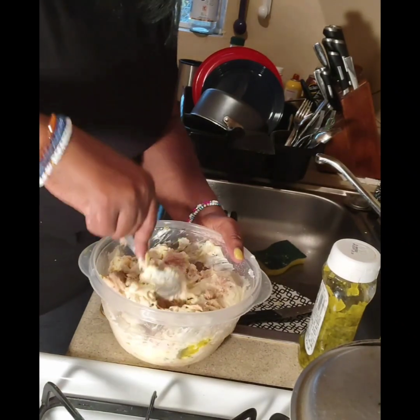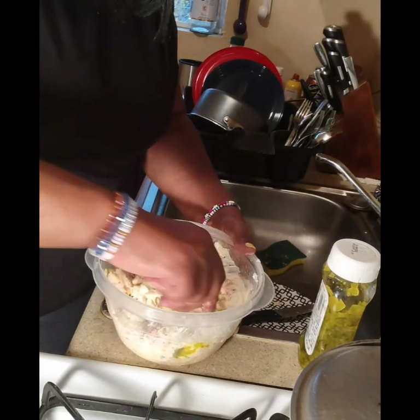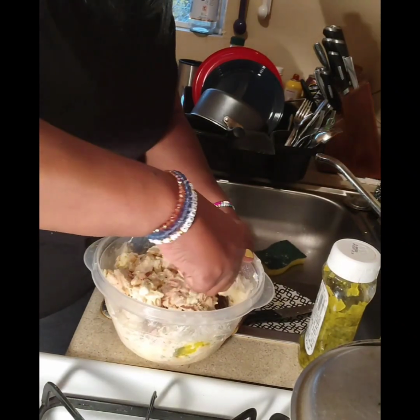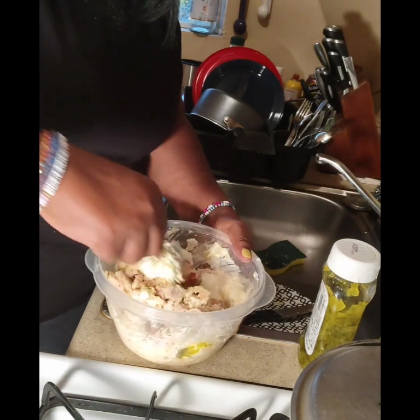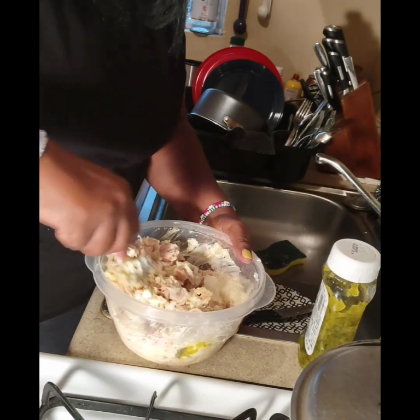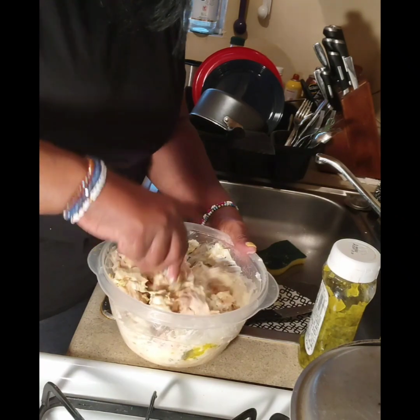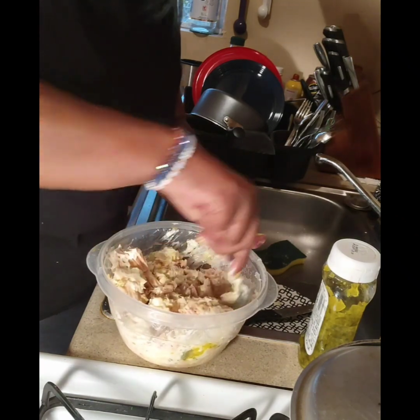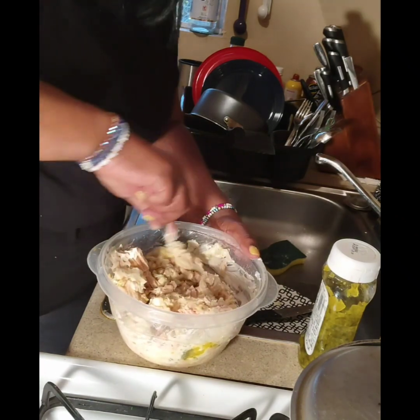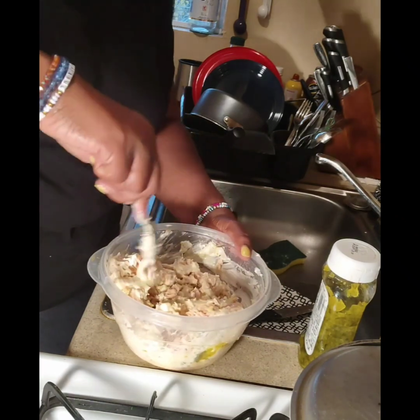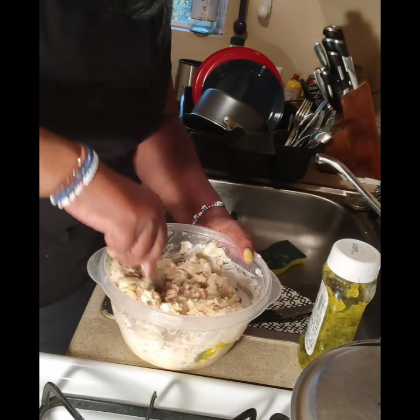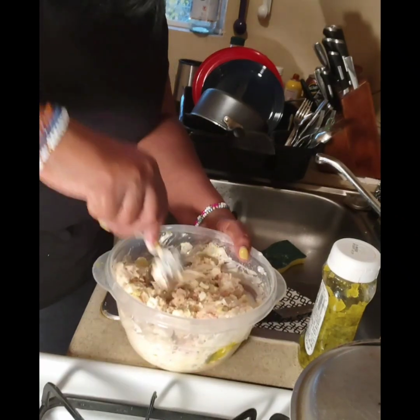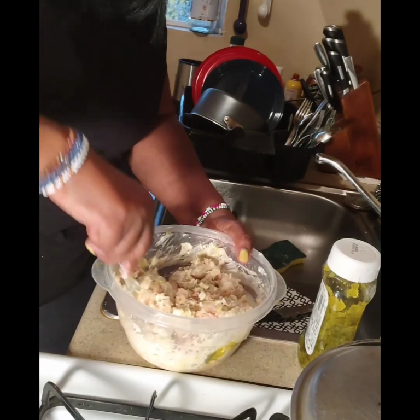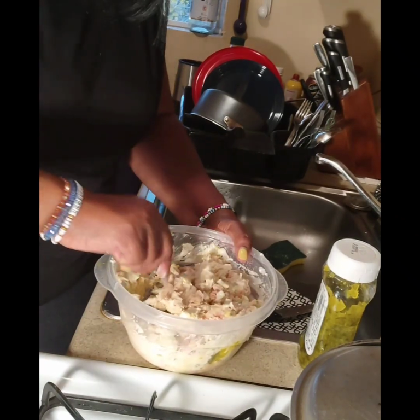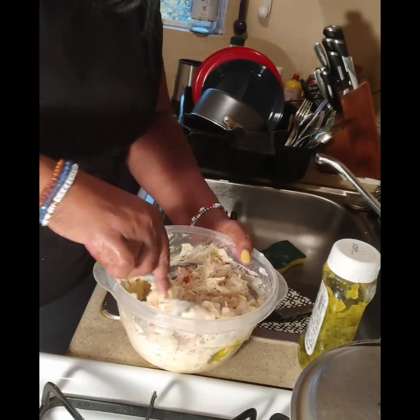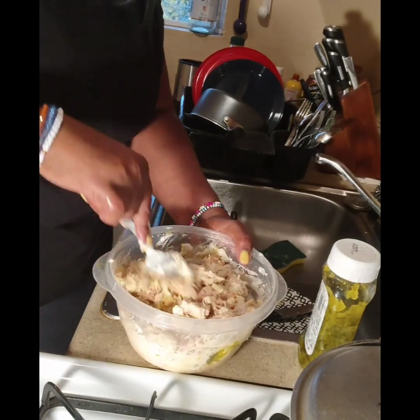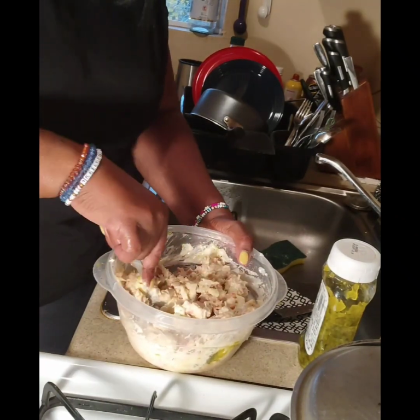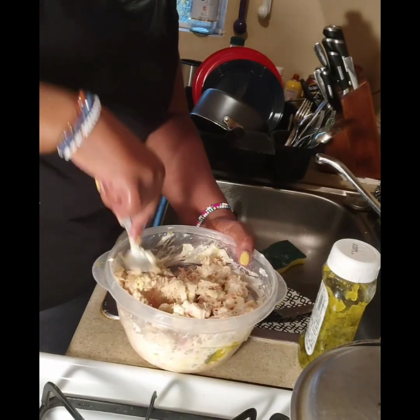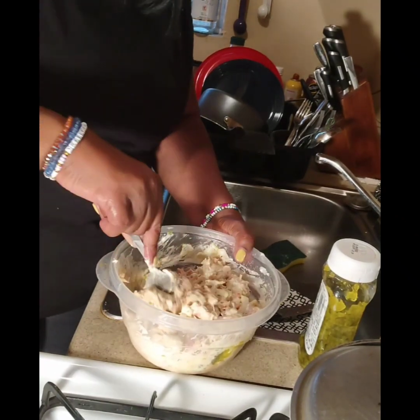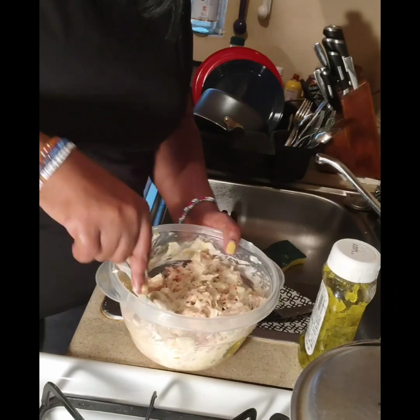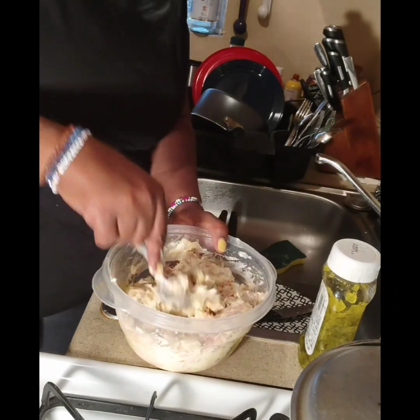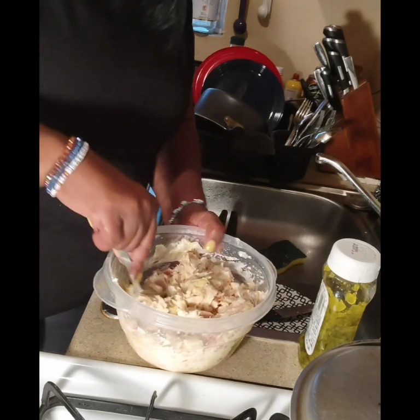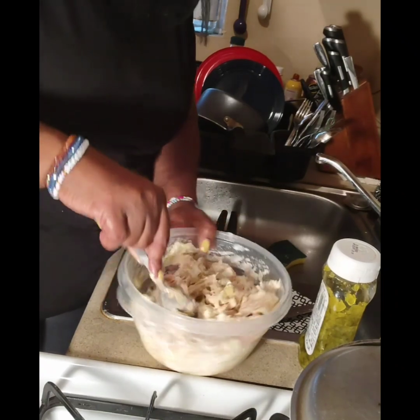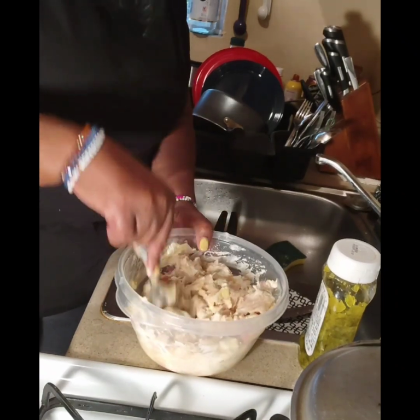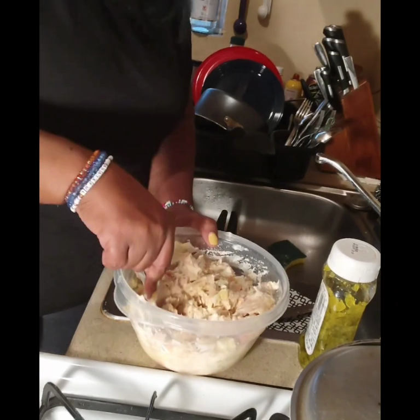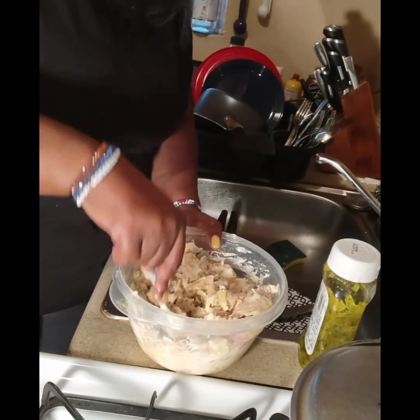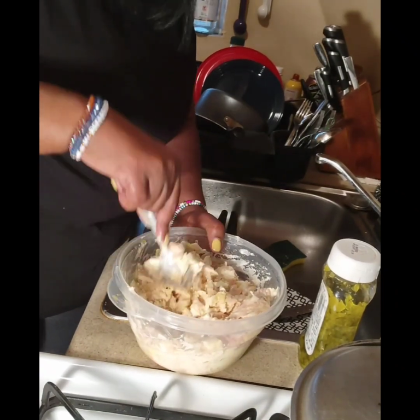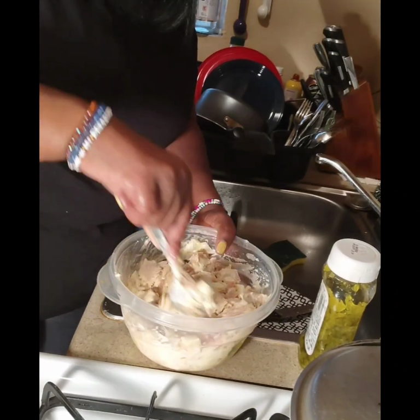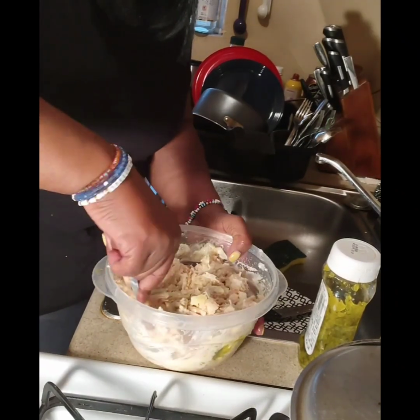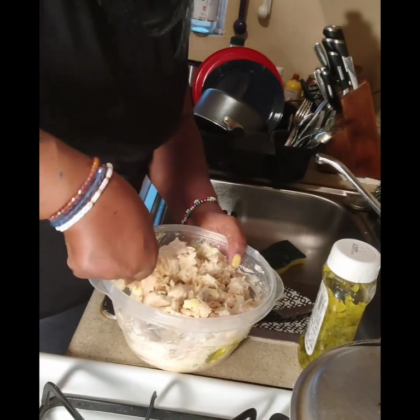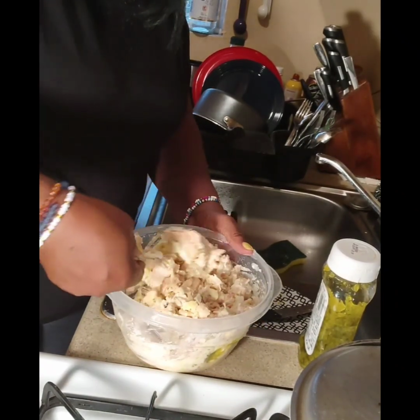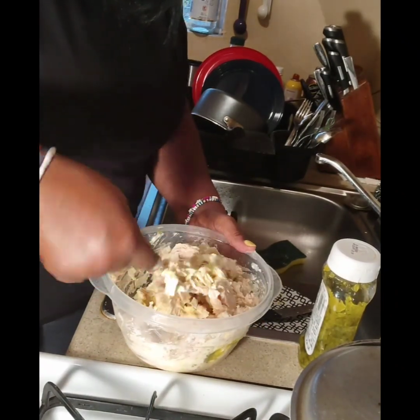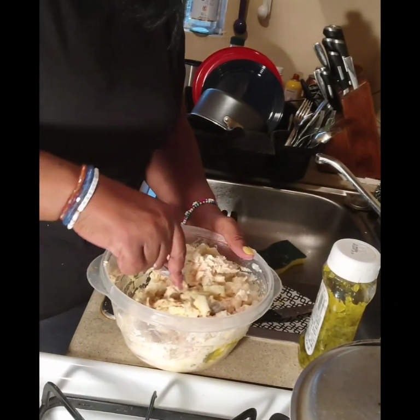This tuna is not cheap — it's very pricey. But I get it on sale. You can get four big cans for about six dollars, which is not bad at all if you're a tuna eater.